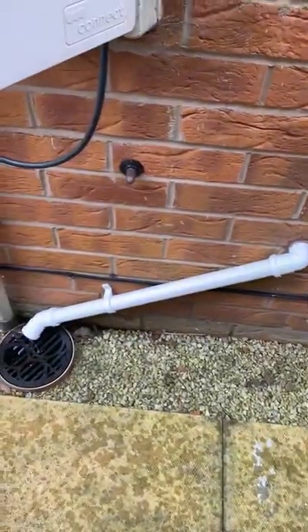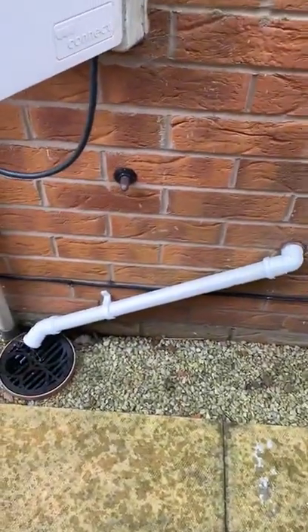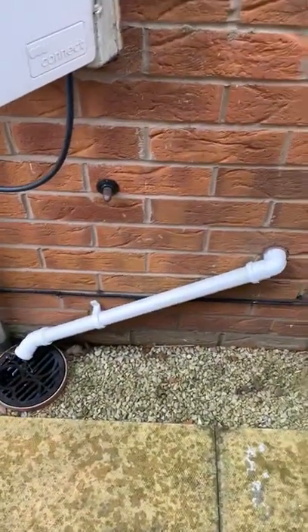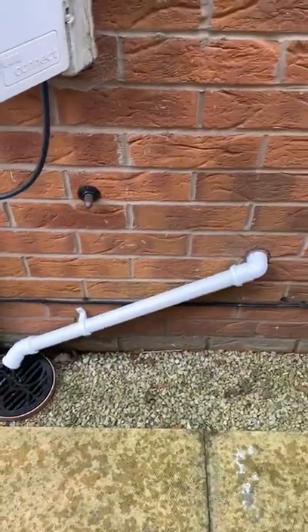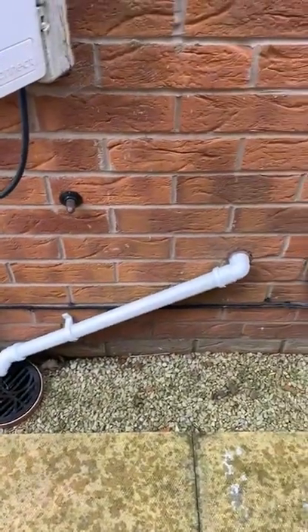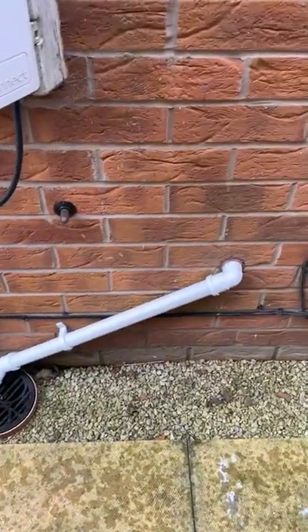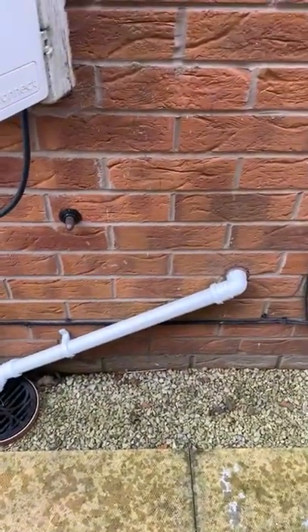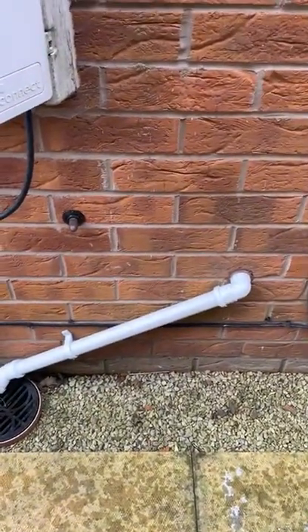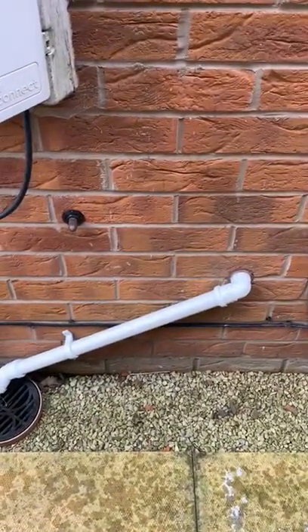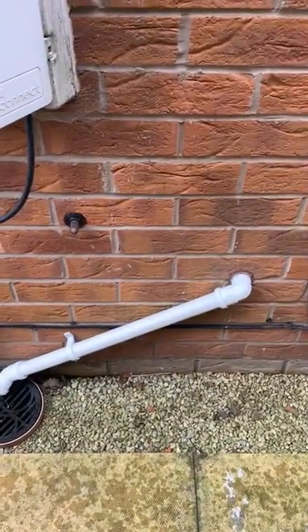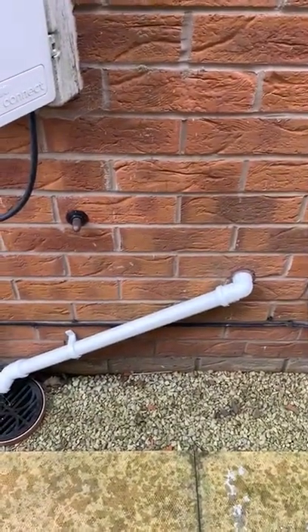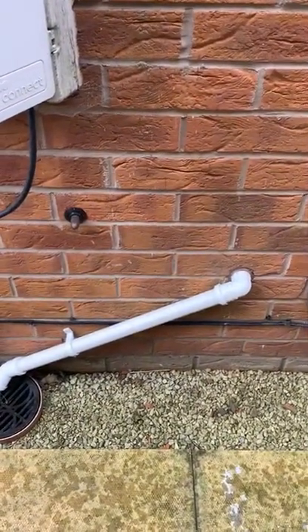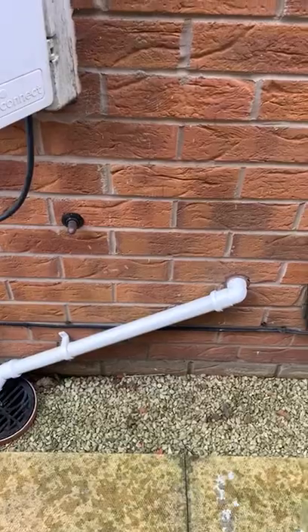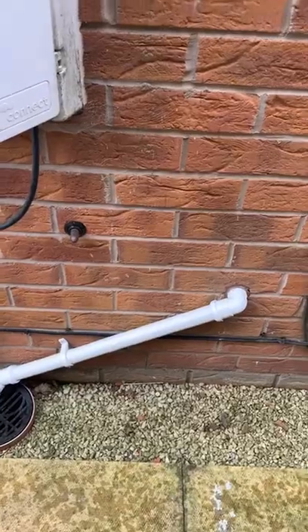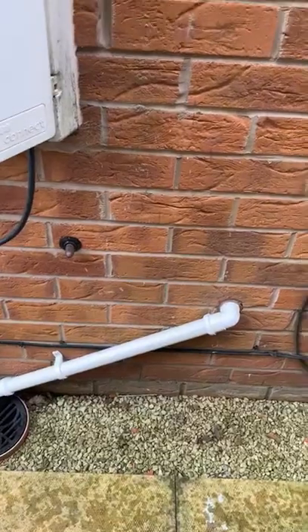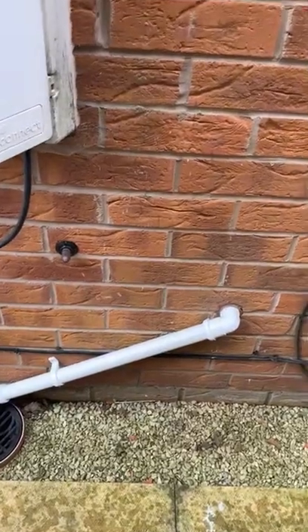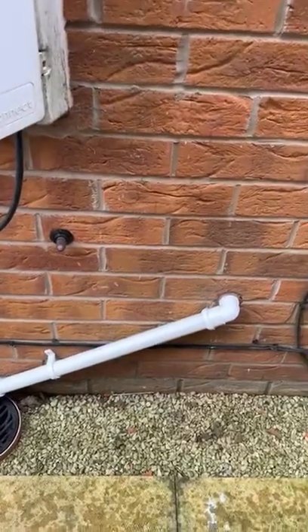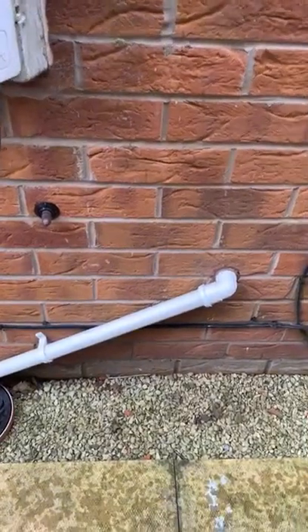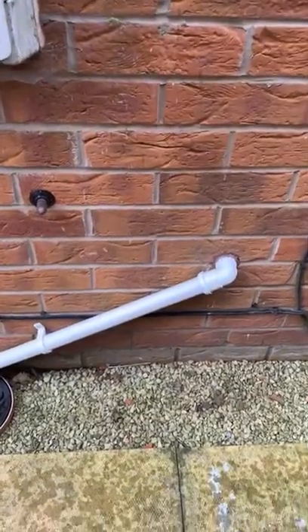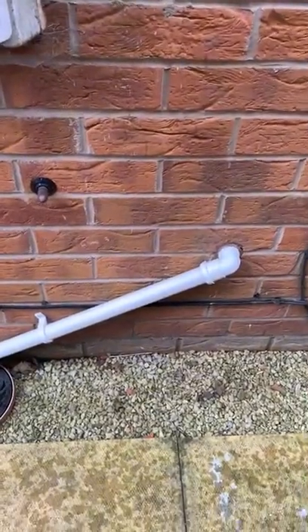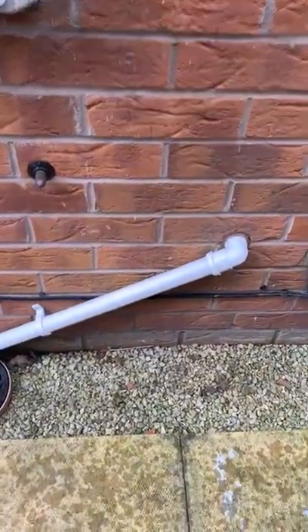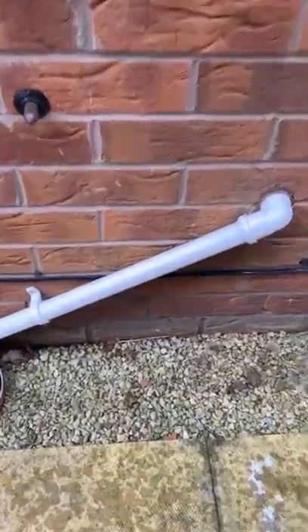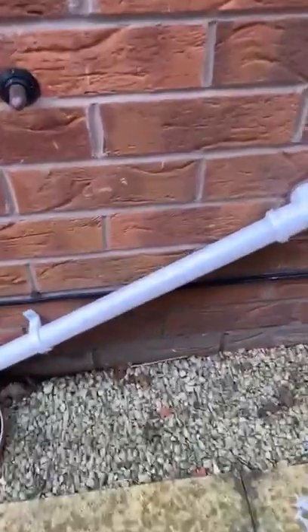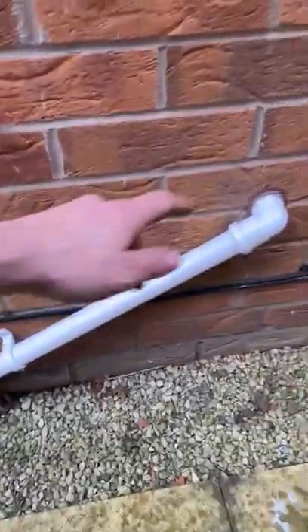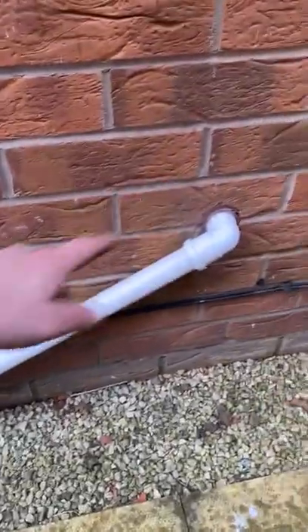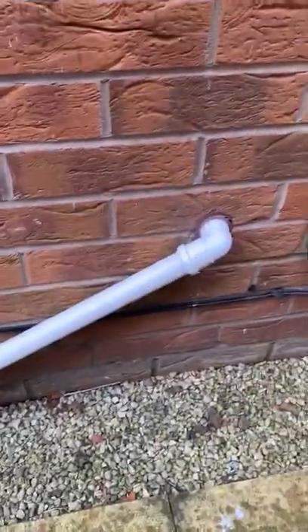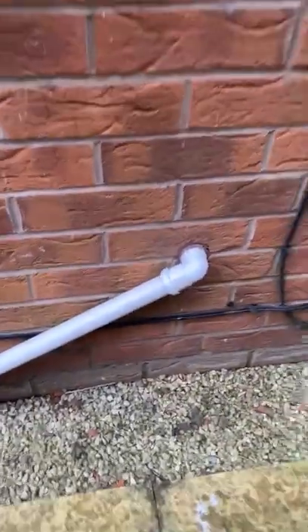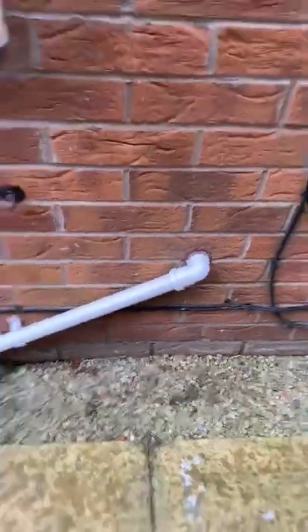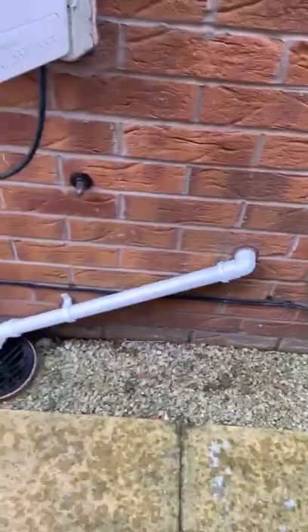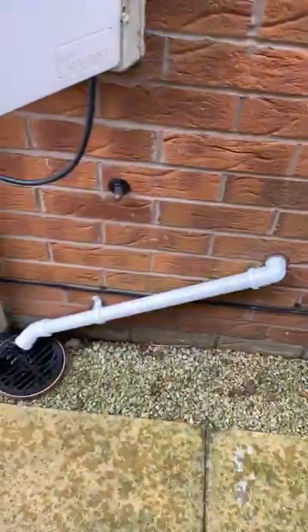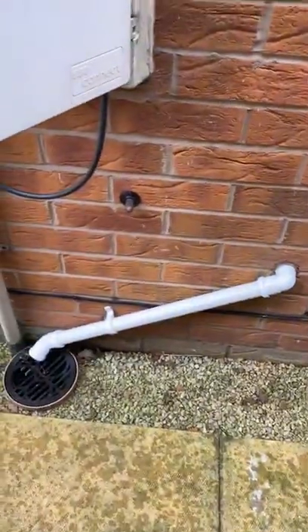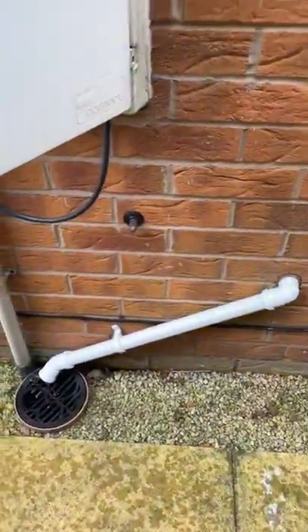If your boiler comes up with a fault code like some sort of flame loss, then it's definitely blocked up. You just want to get a kettle of hot water and pour it over, and that should do it.